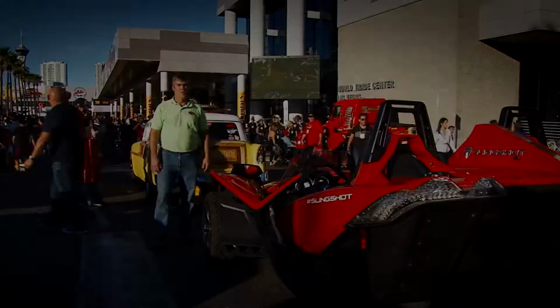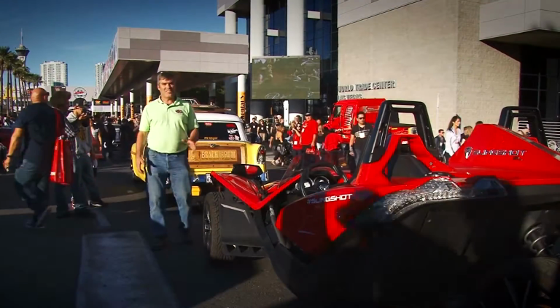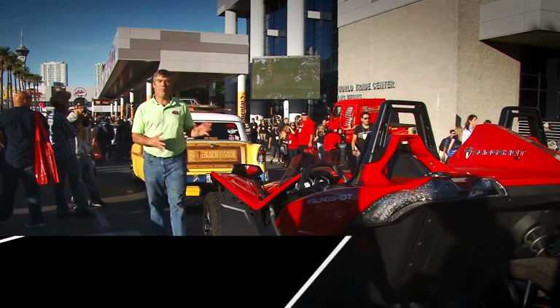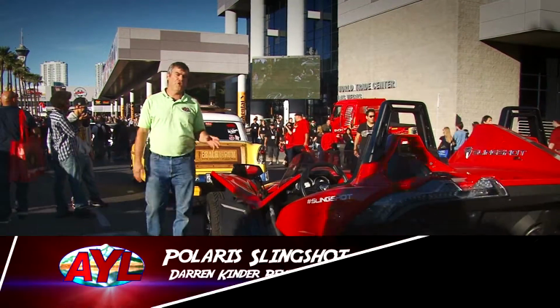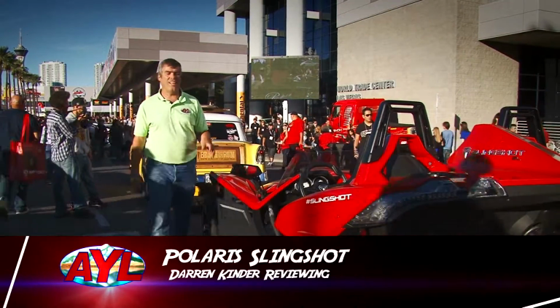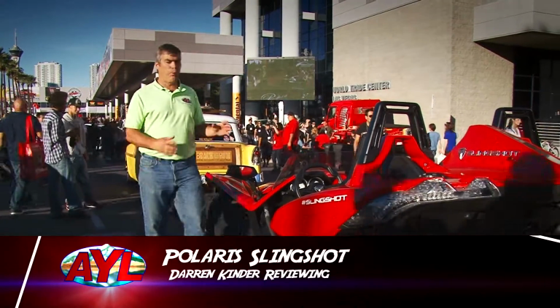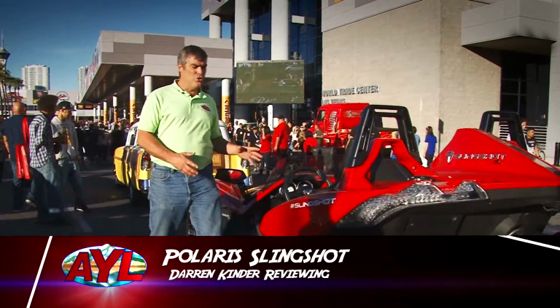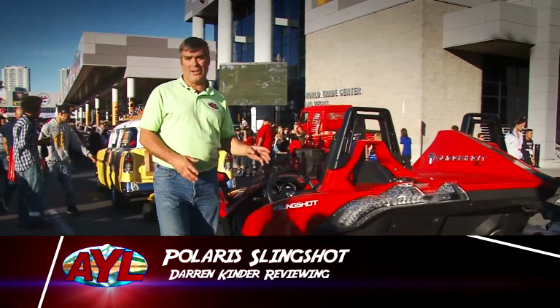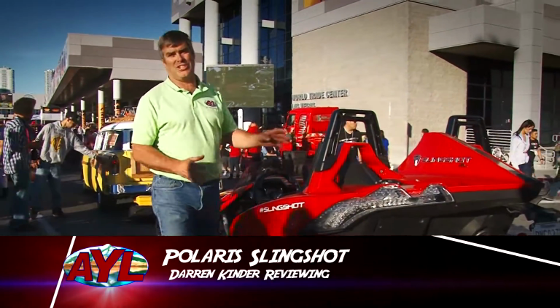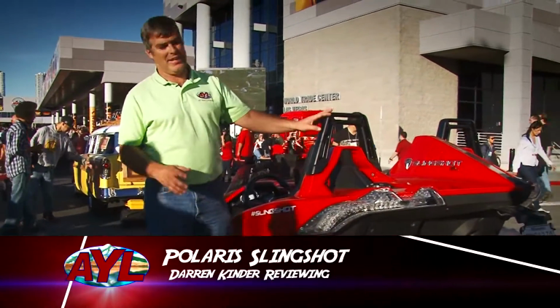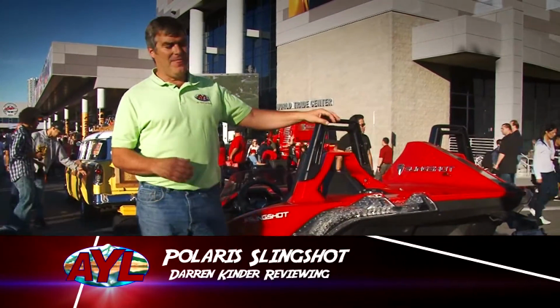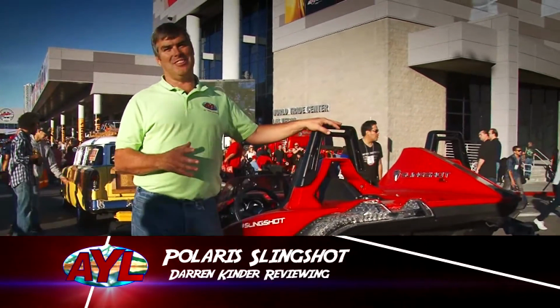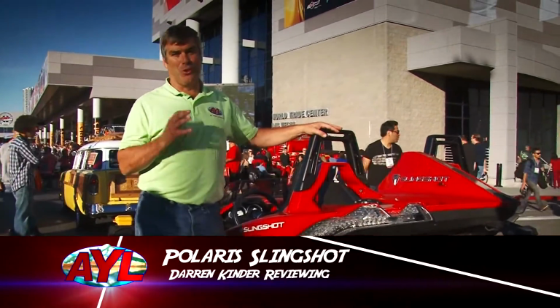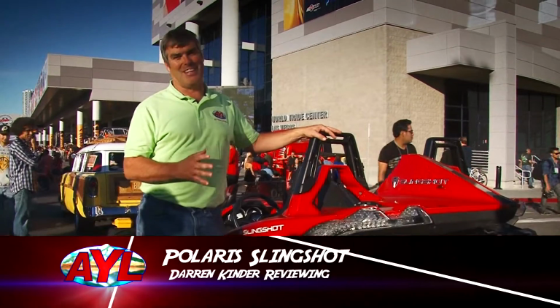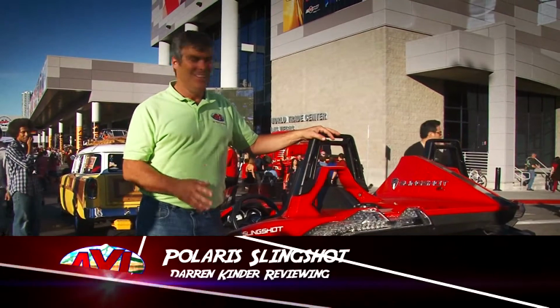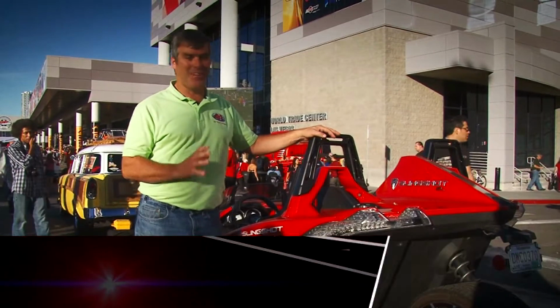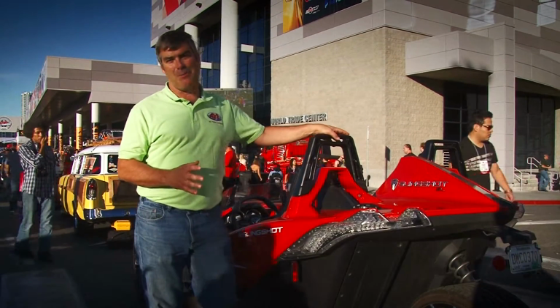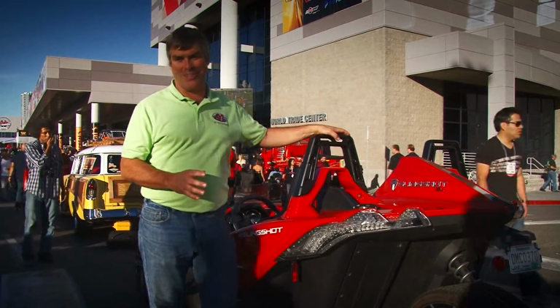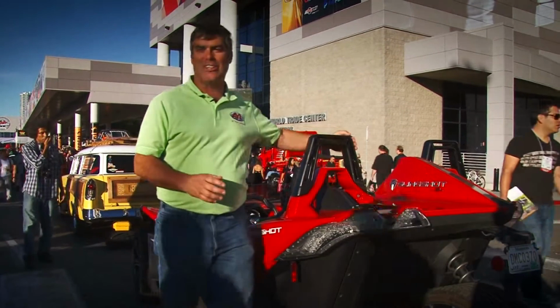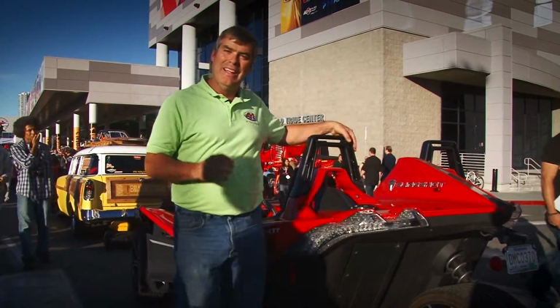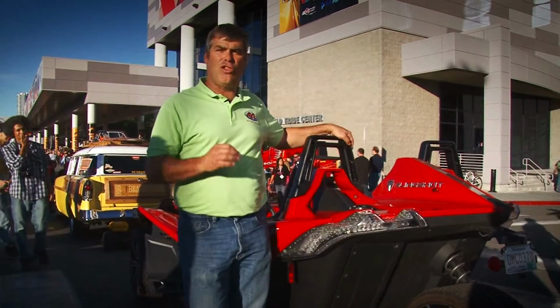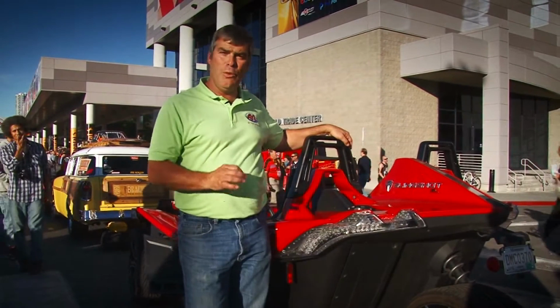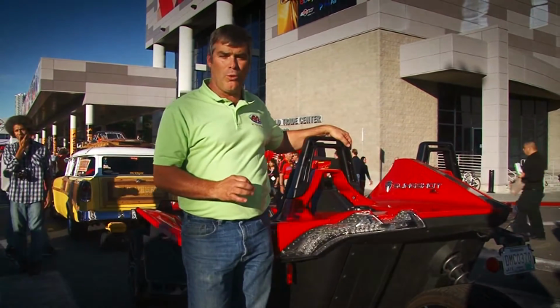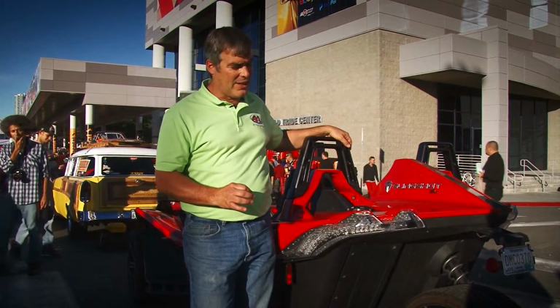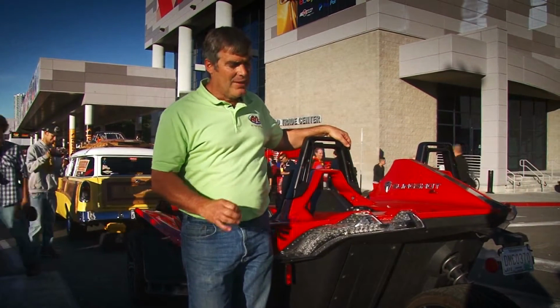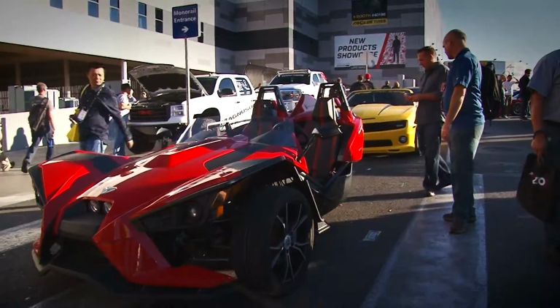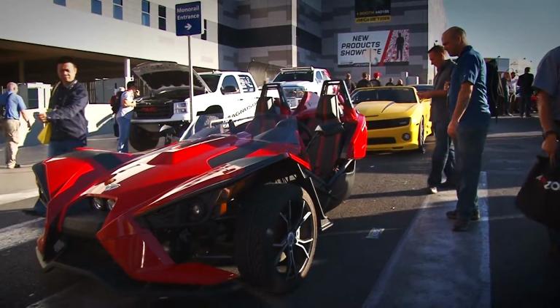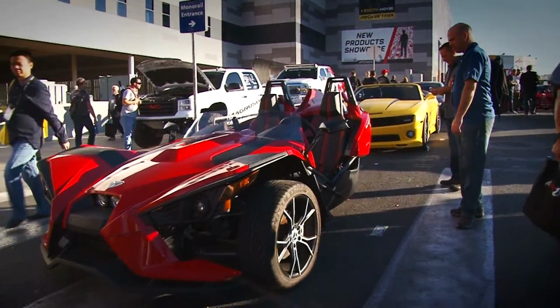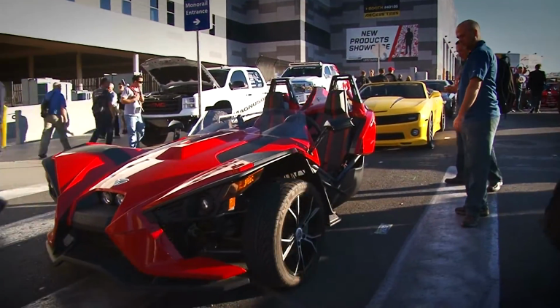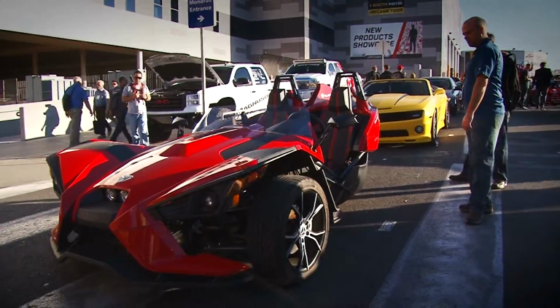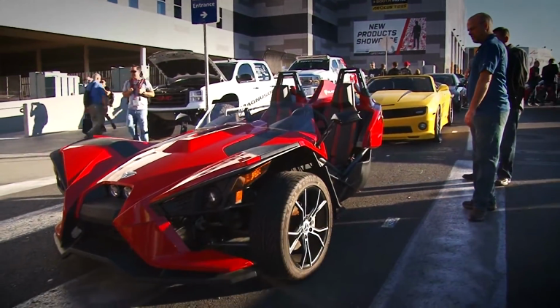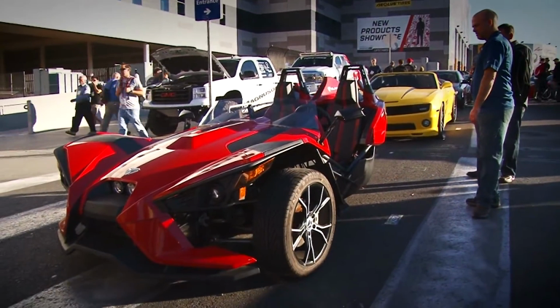Our product review today is the brand new Polaris Slingshot, and this is the coolest thing that has come down the pike in a long time. It is a three-wheel motorcycle that is kind of like a car in the front but a motorcycle in the back.